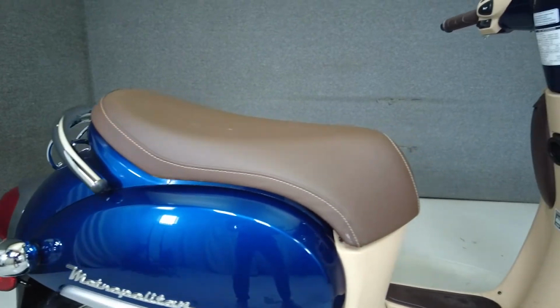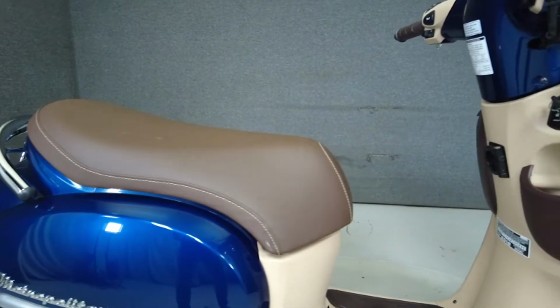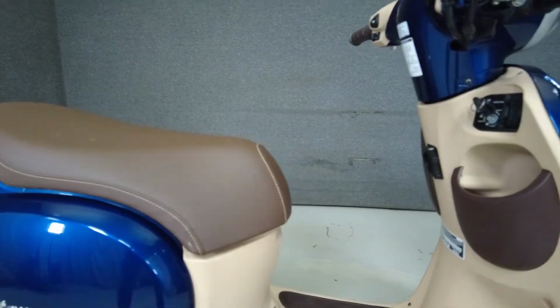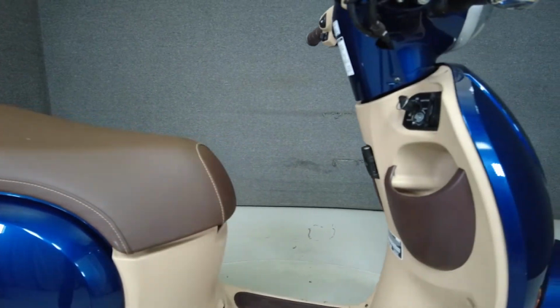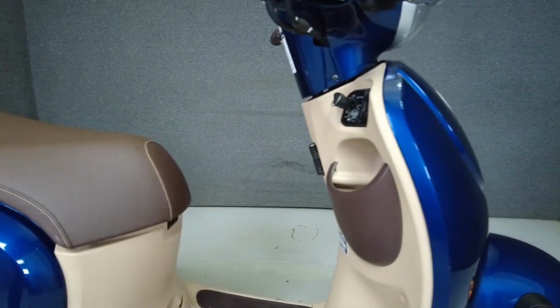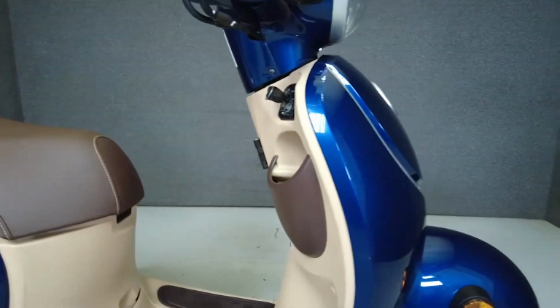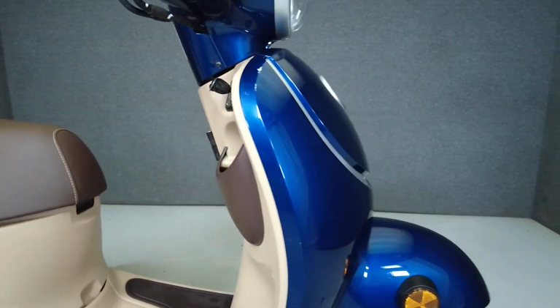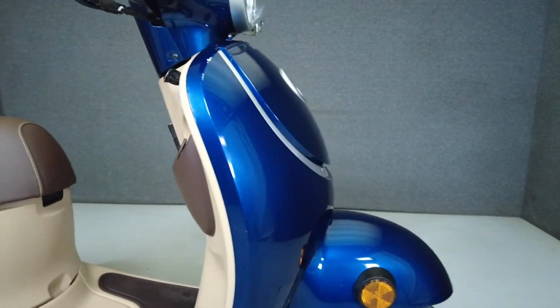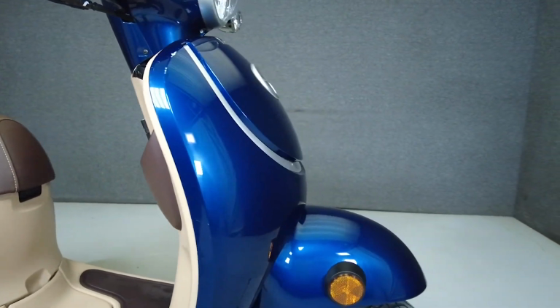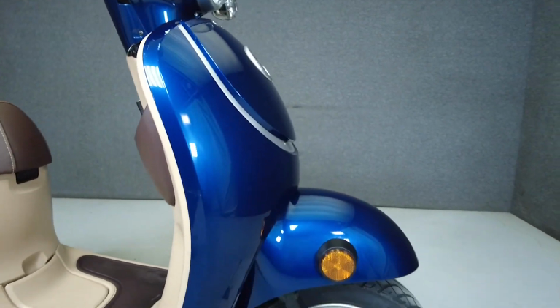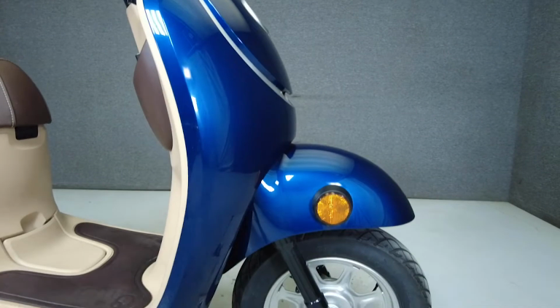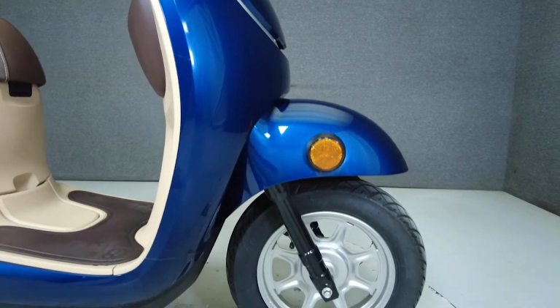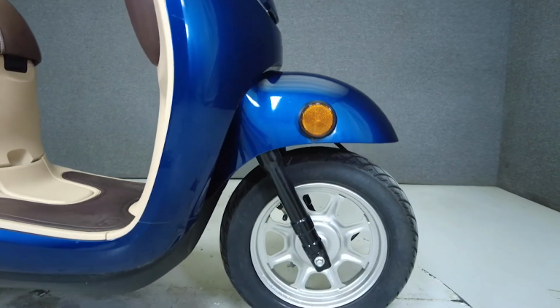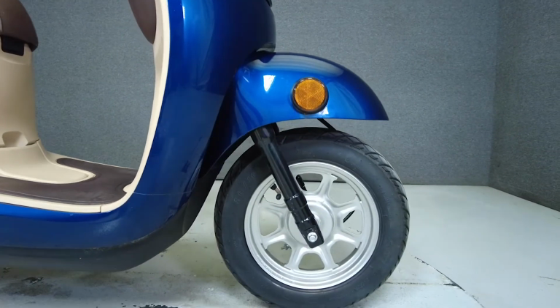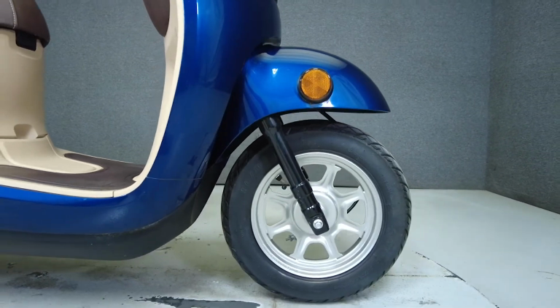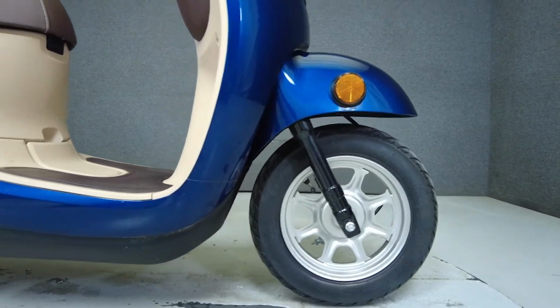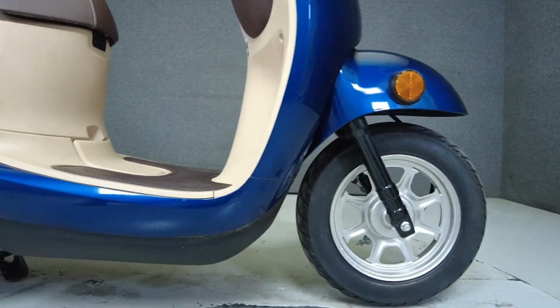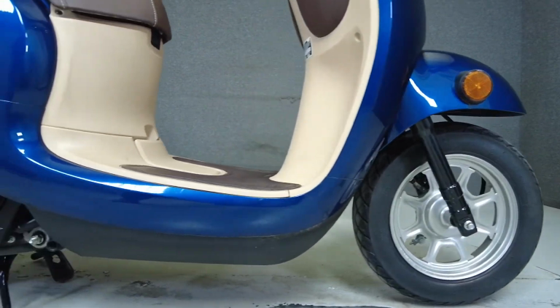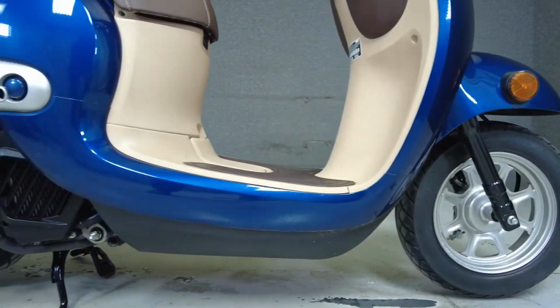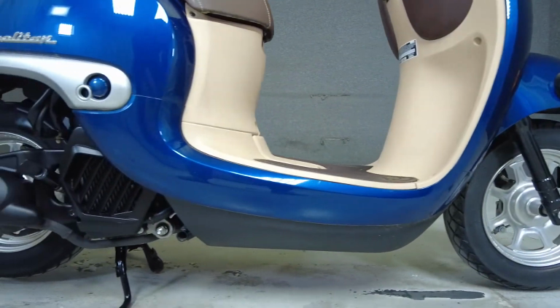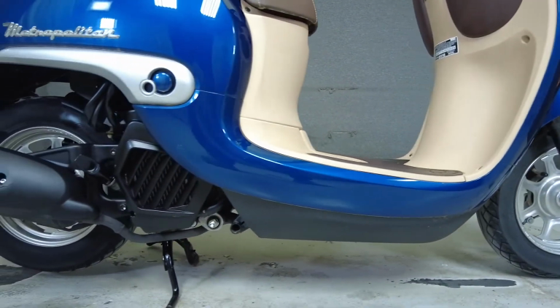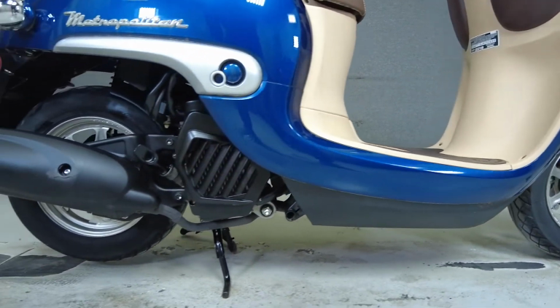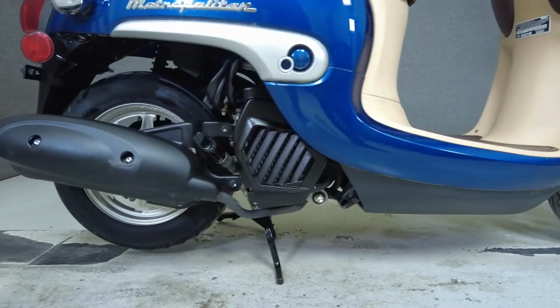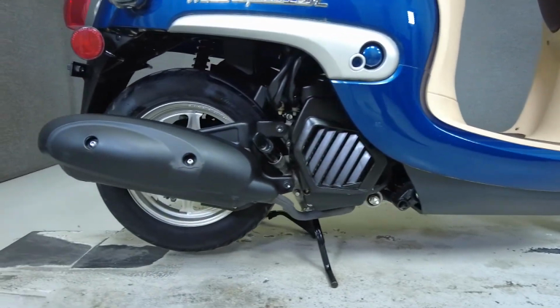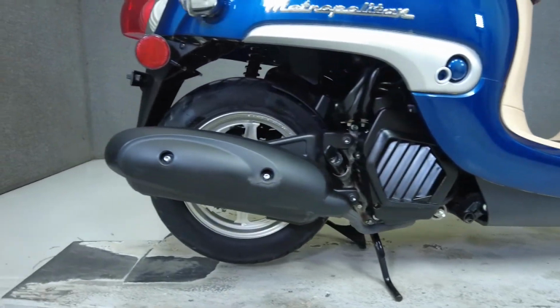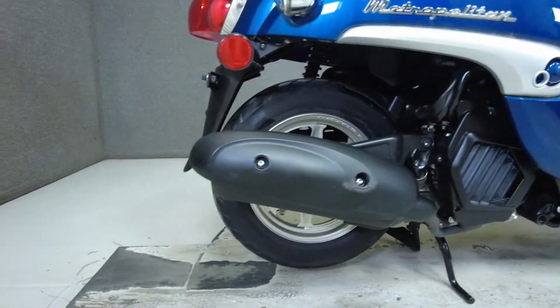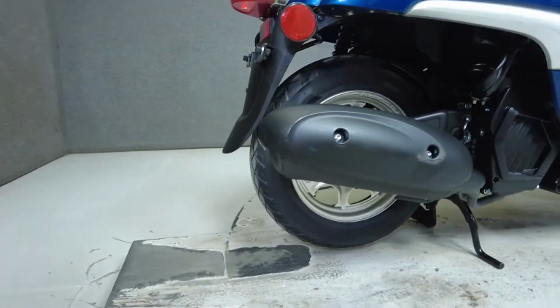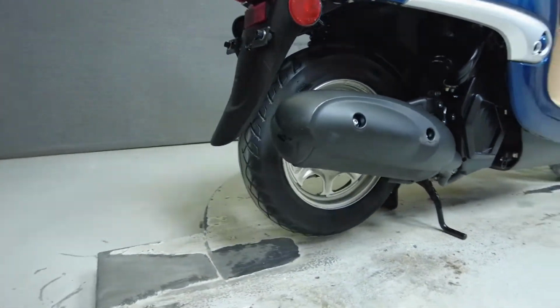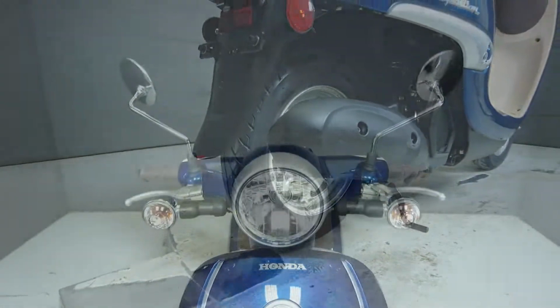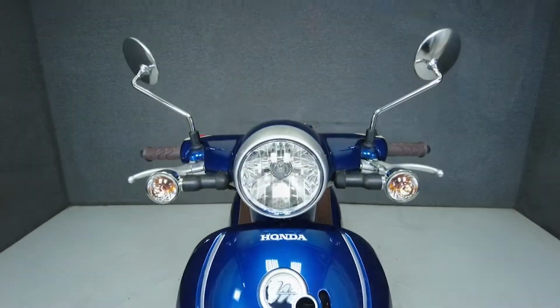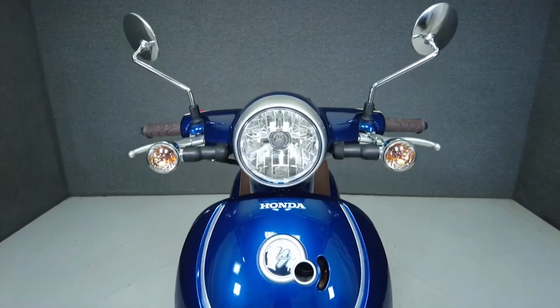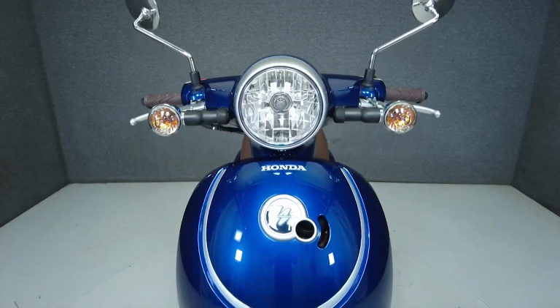These easy riding vehicles feature a 49cc fuel injected single cylinder motor with a CVT transmission and a lightweight of only 179 pounds, which makes it easy to handle for almost anyone. This scooter gets about 117 miles per gallon on average.